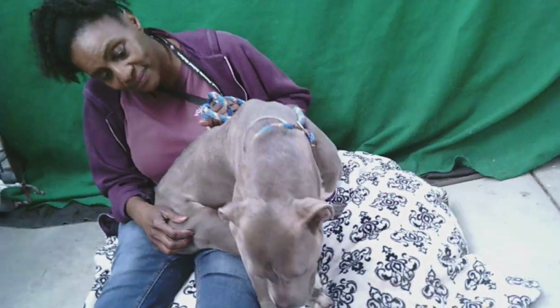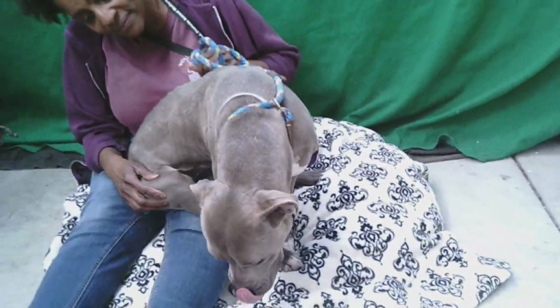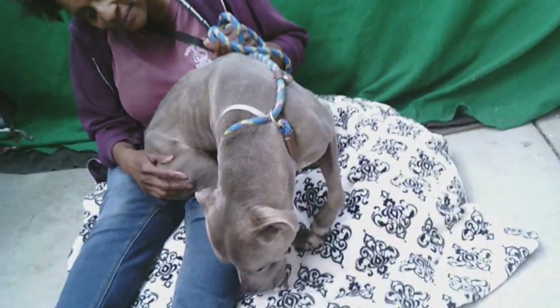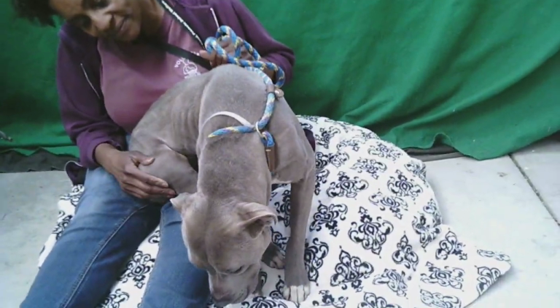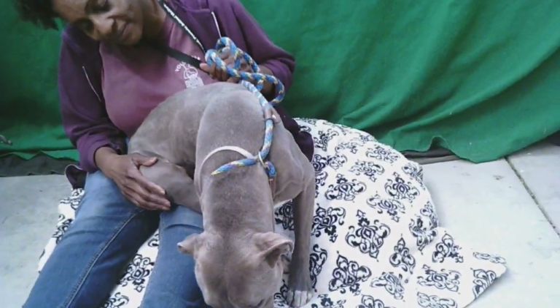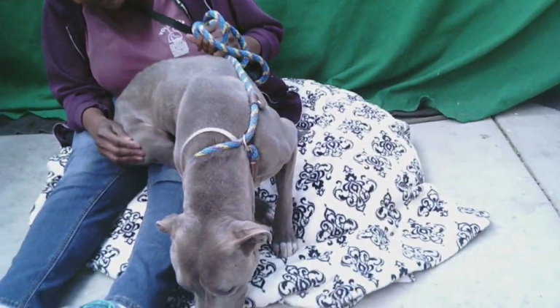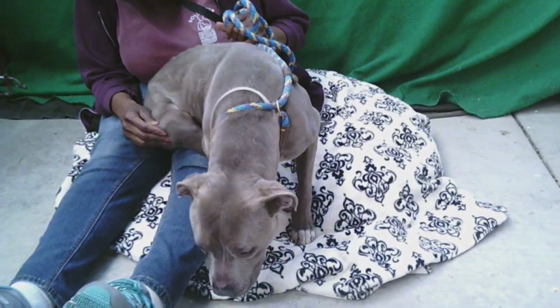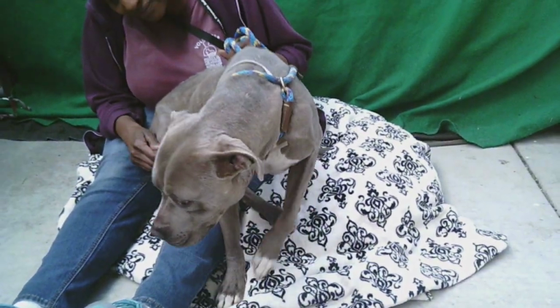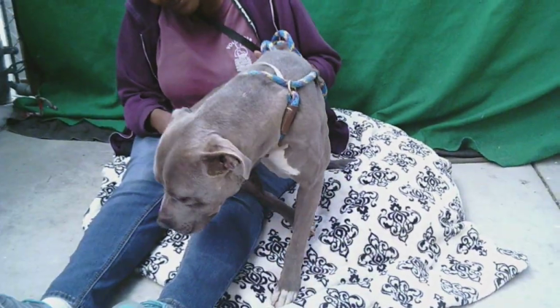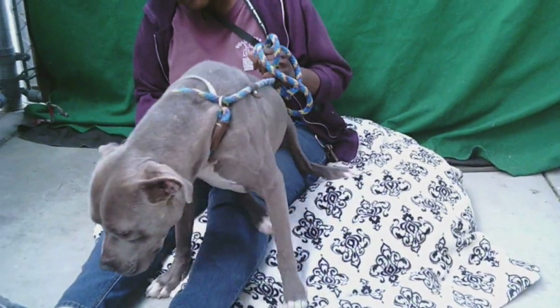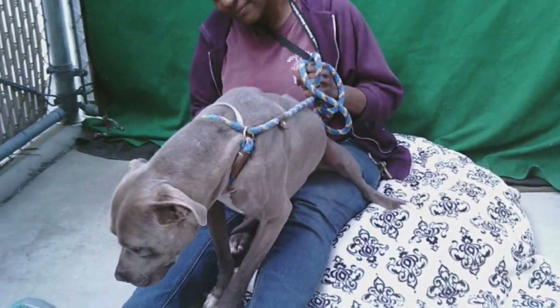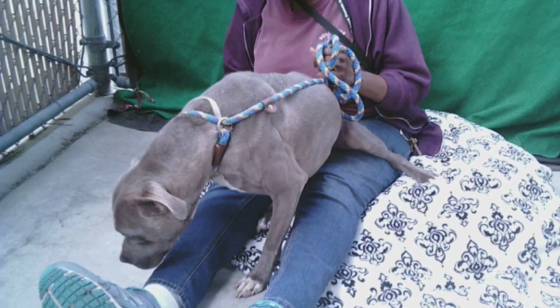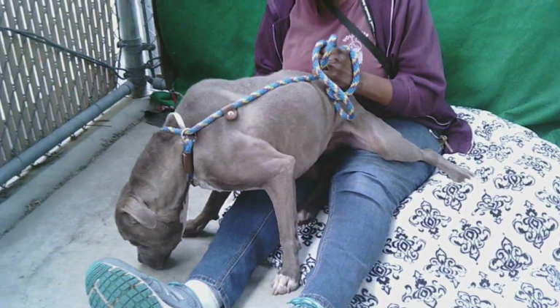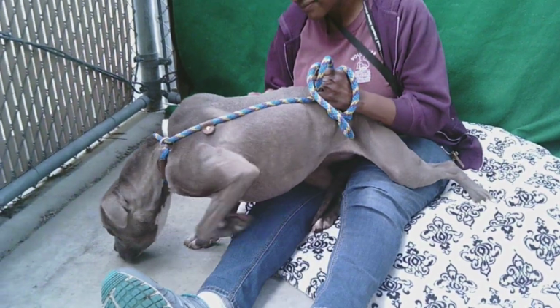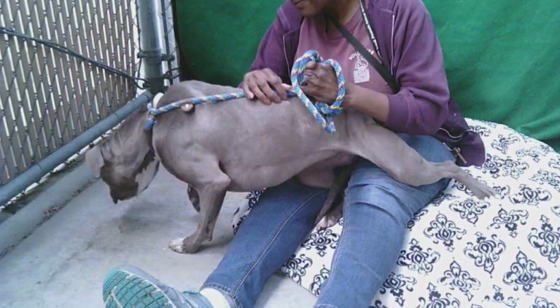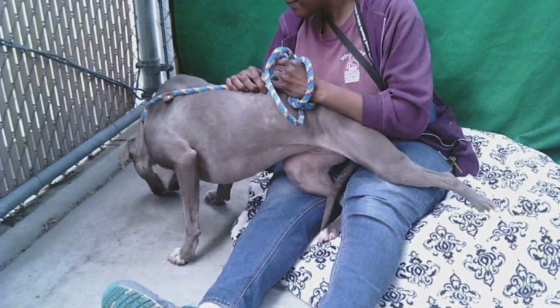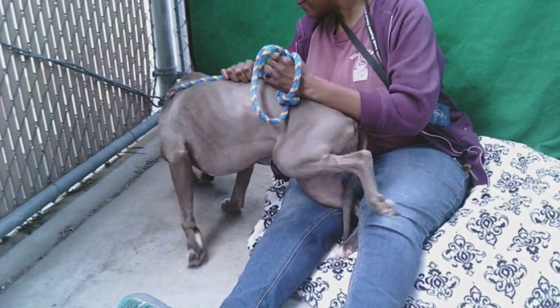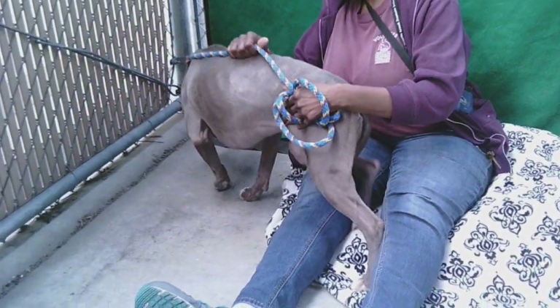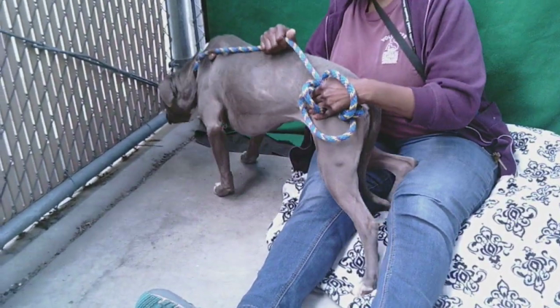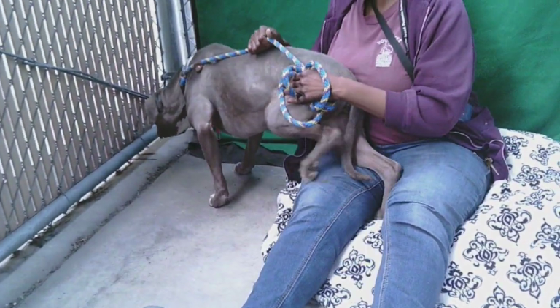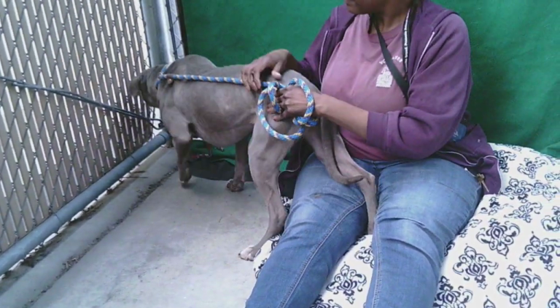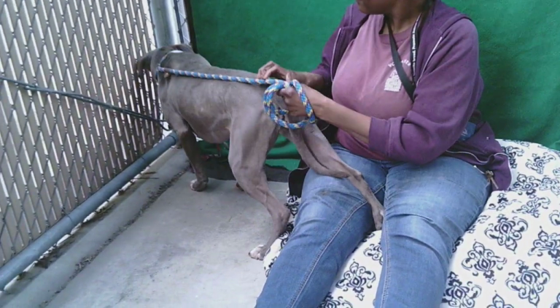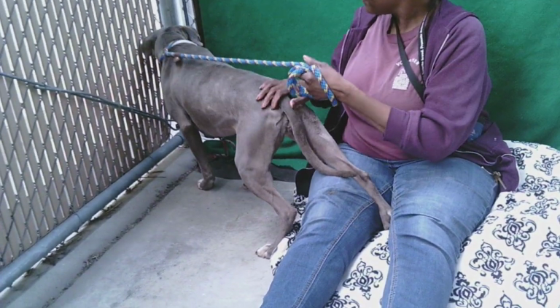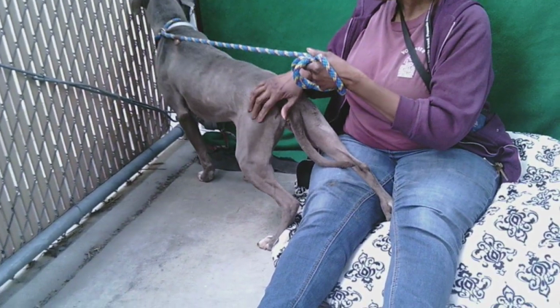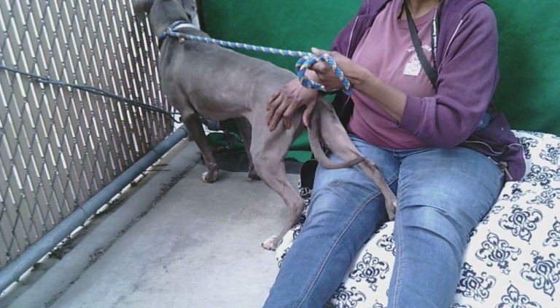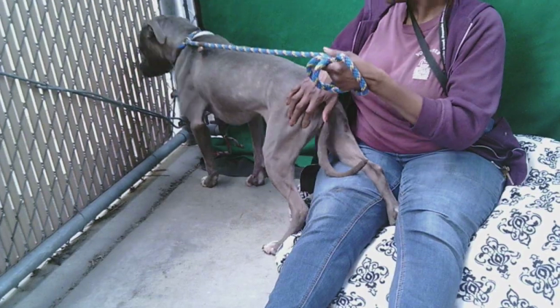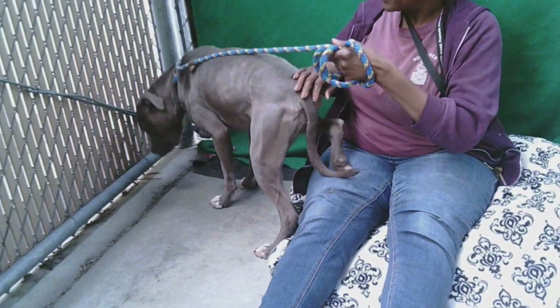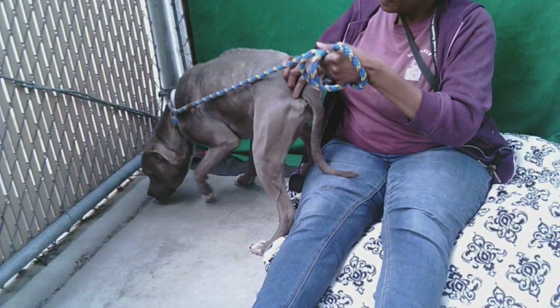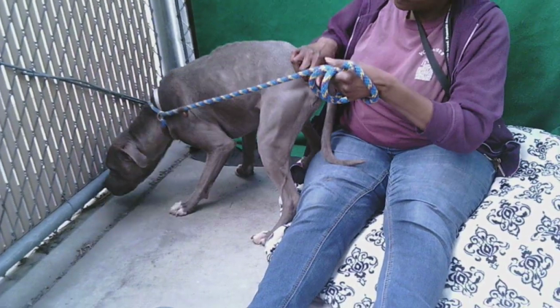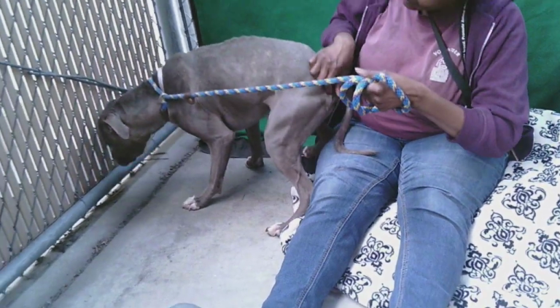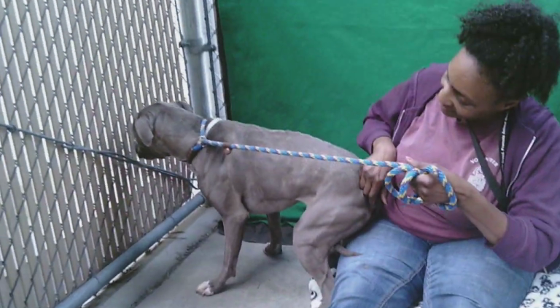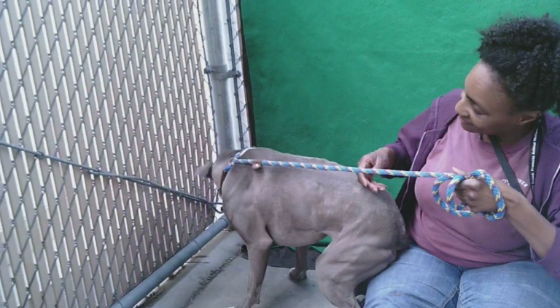This is a little cutie. Her name is Pebbles, and her ID number at the Baldwin Park Shelter is A5255133. She's a three-year-old pit bull, gray and white, spayed female. She weighs 52 pounds.